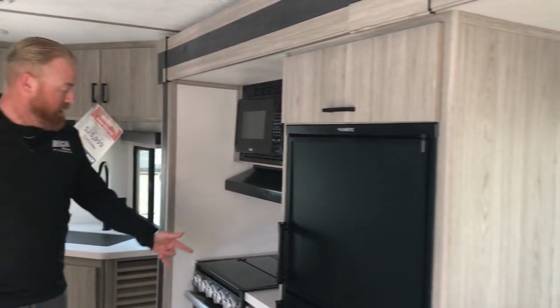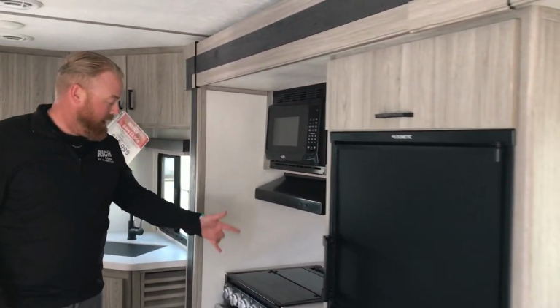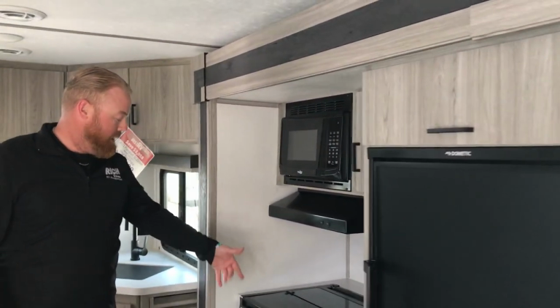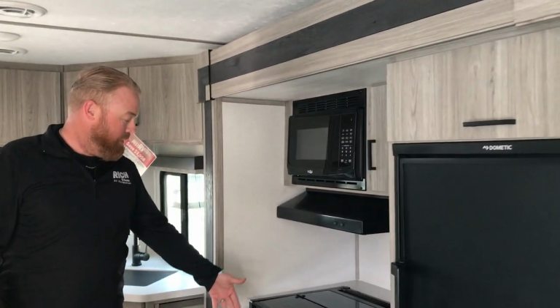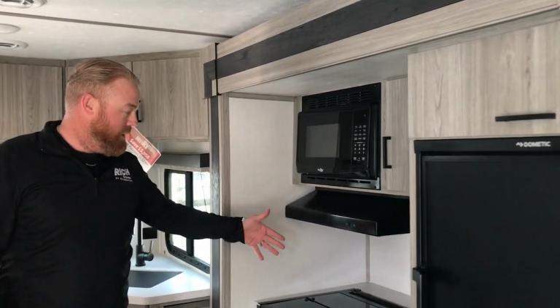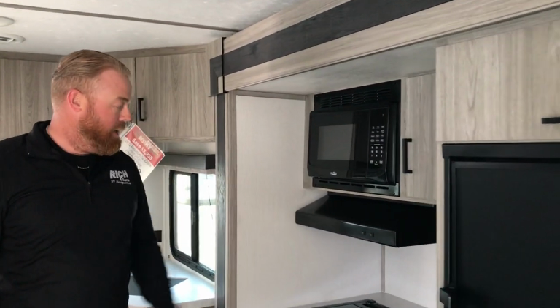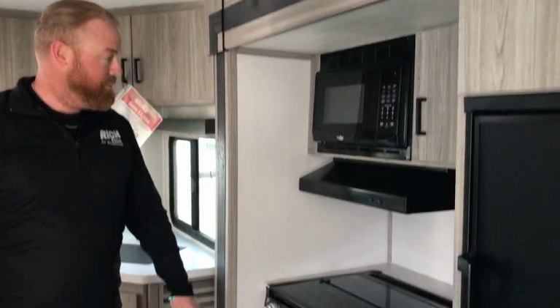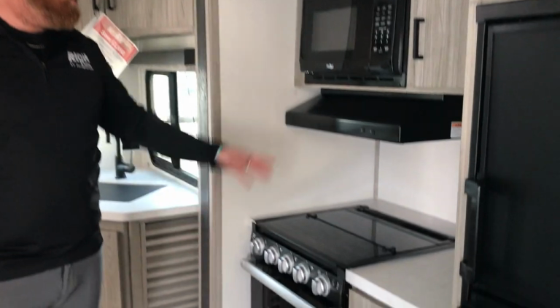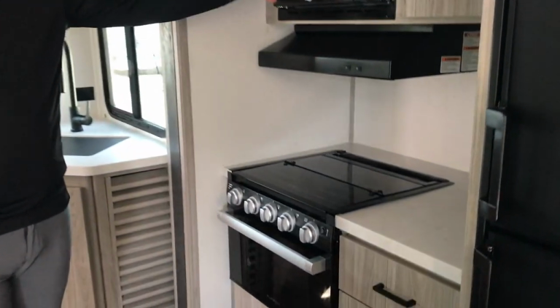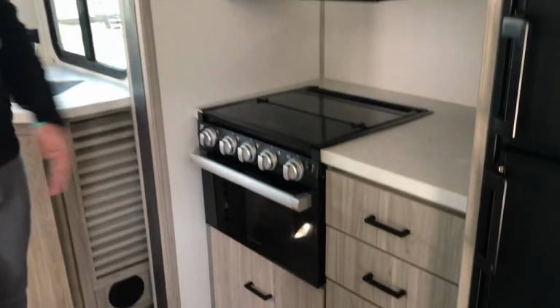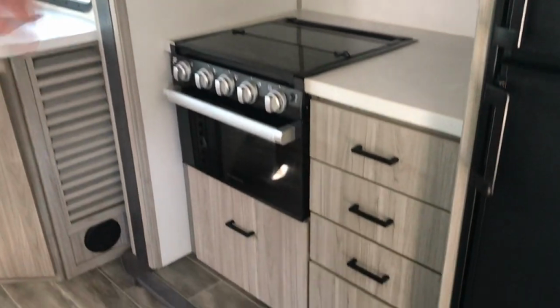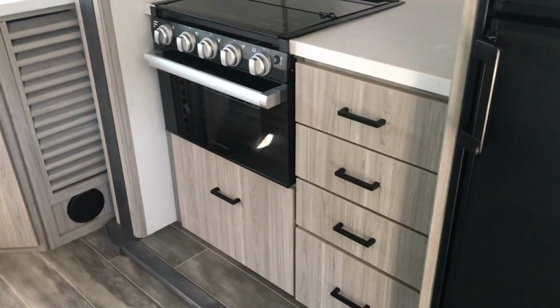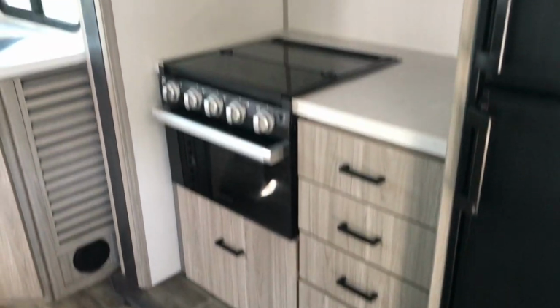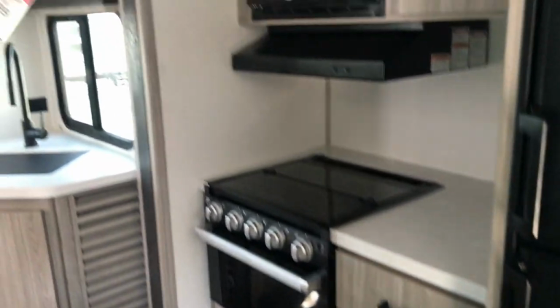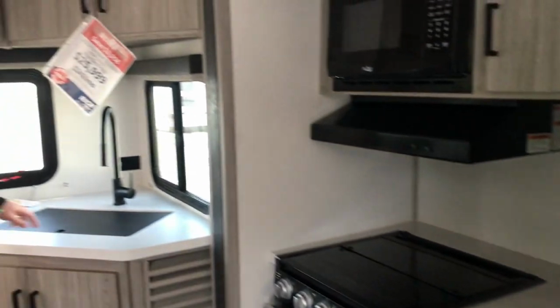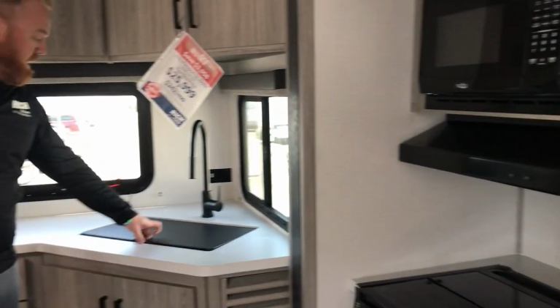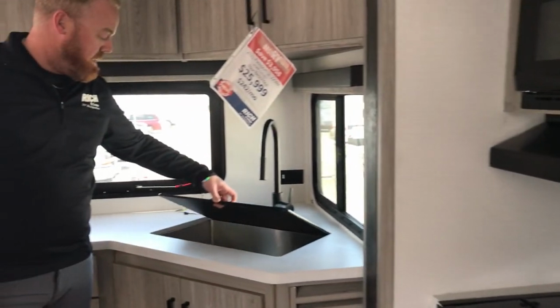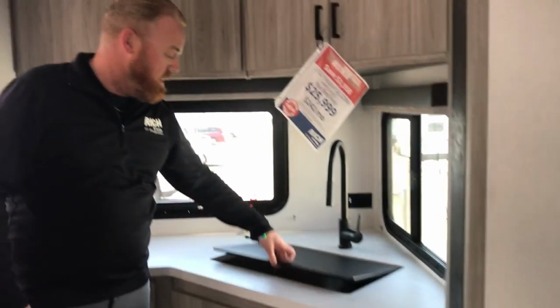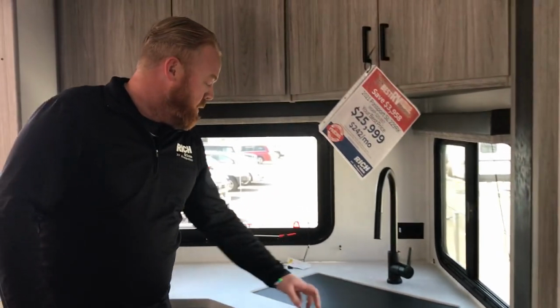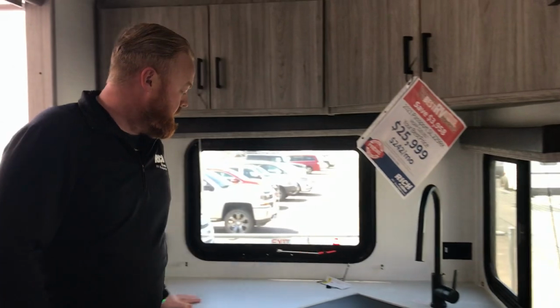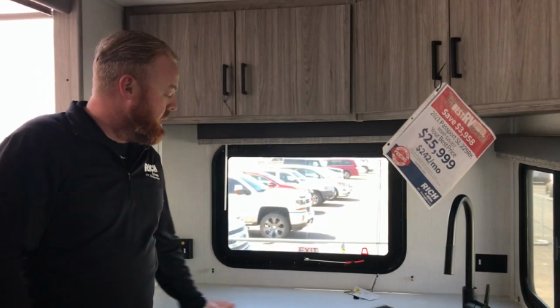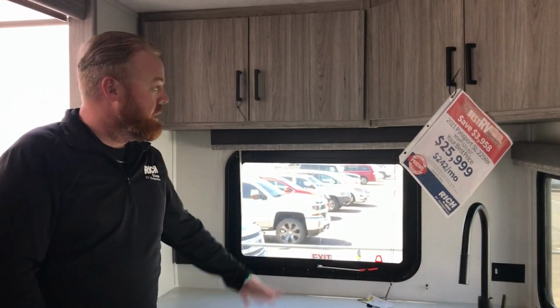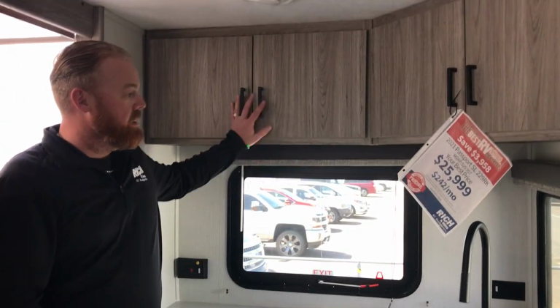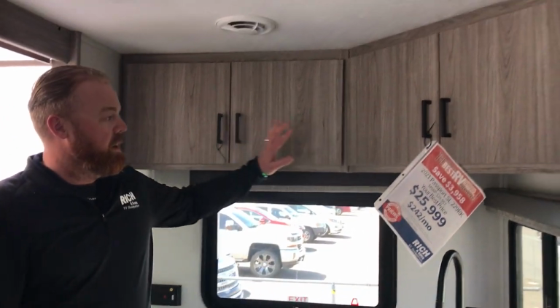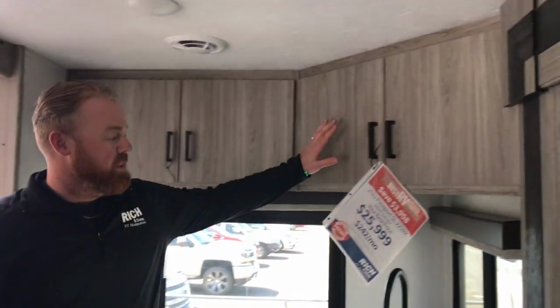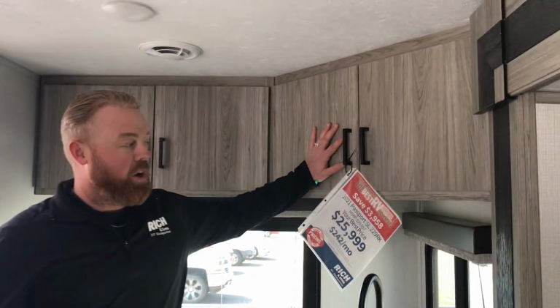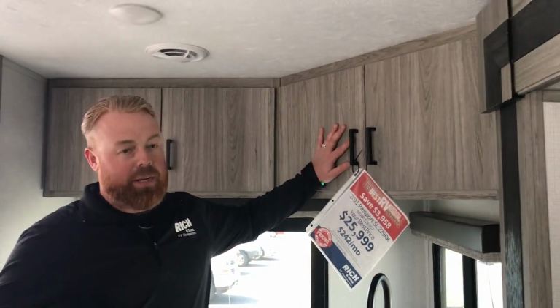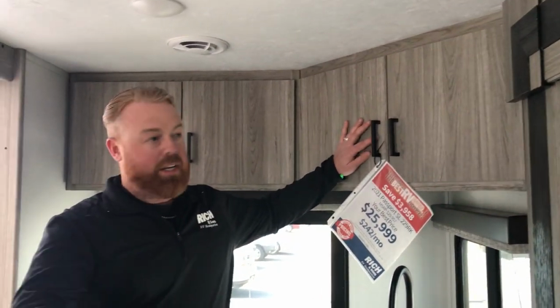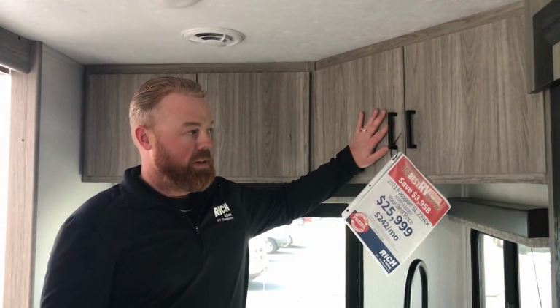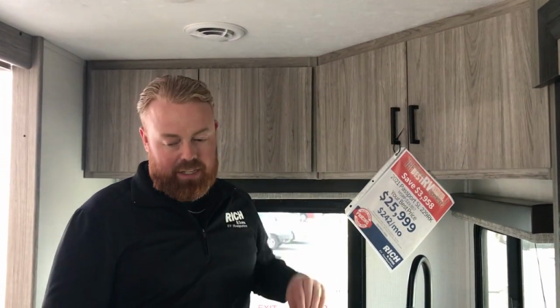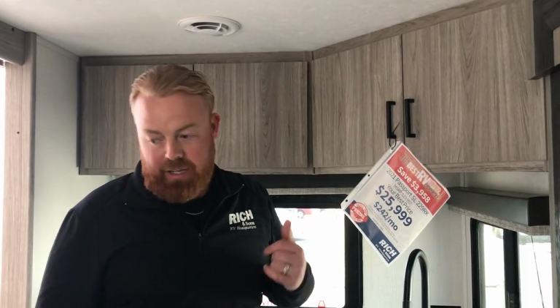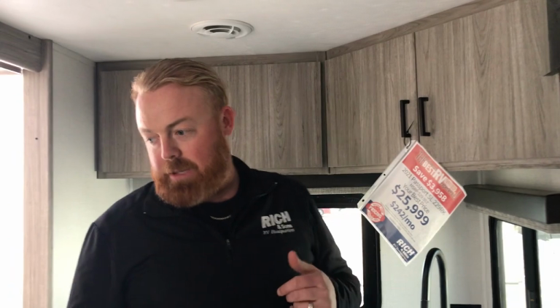Gas oven, stove, microwave — a nice little kitchen area here. You got your big sink with a nice drying area. With the RK, meaning the rear kitchen, it's nice. You get a lot of cabinets — cabinets all over this camper.